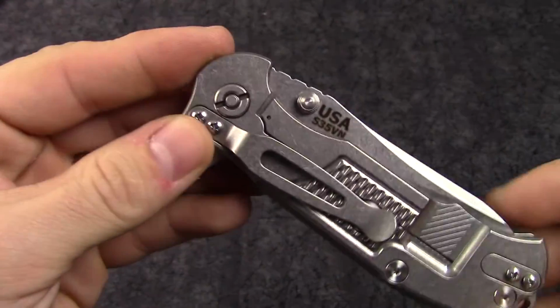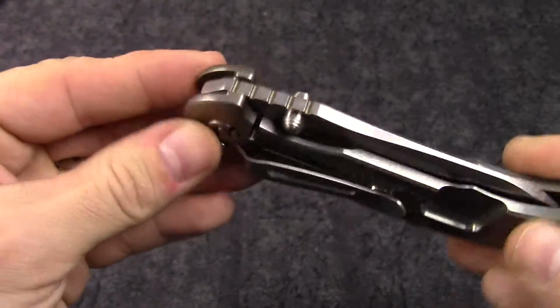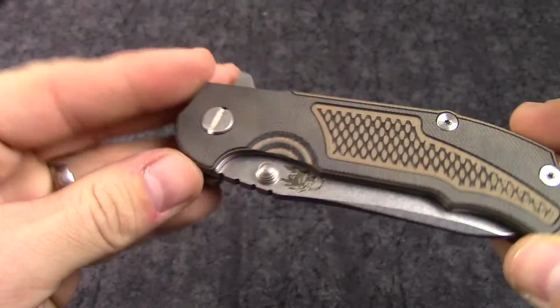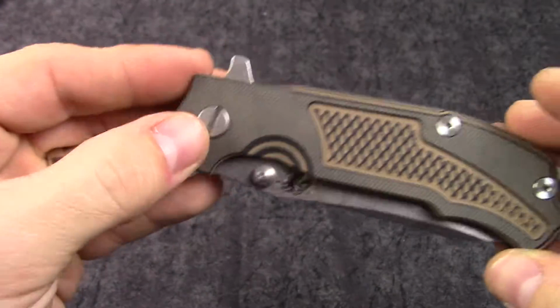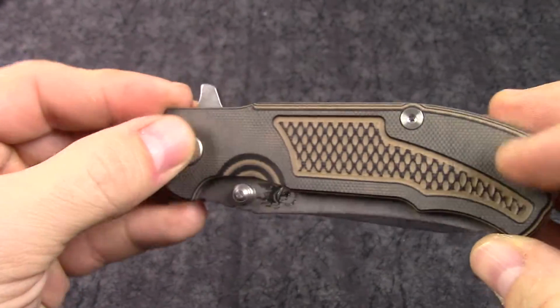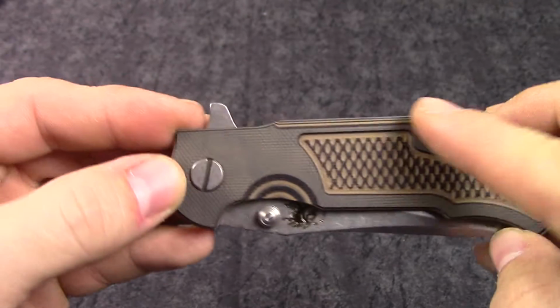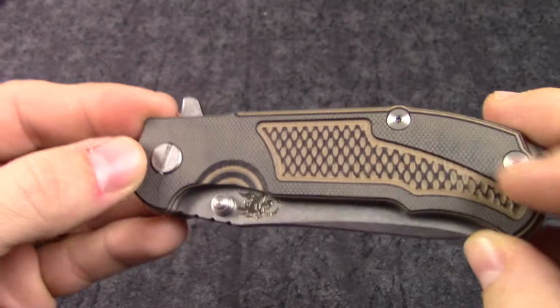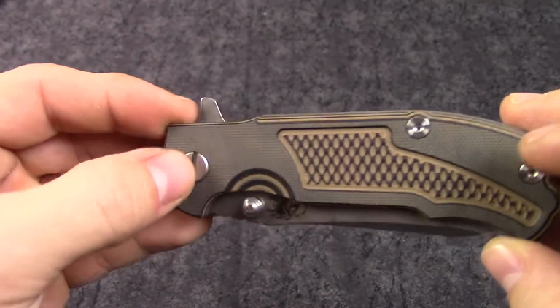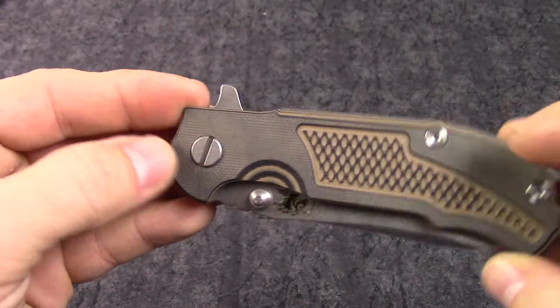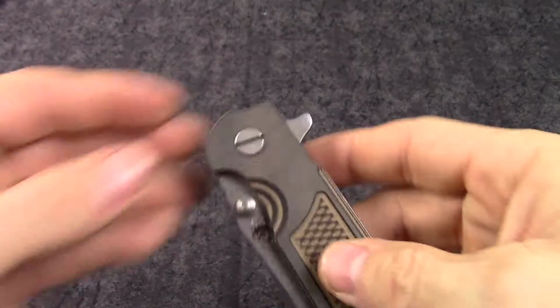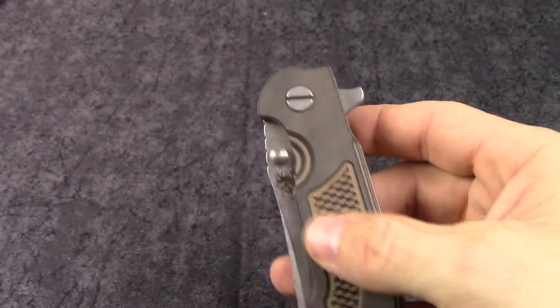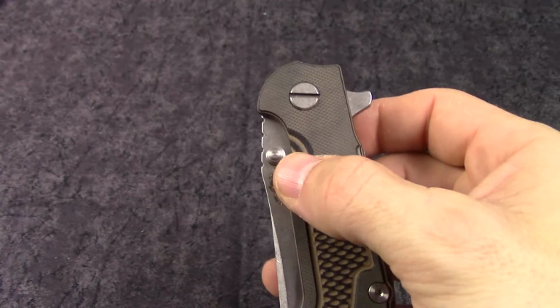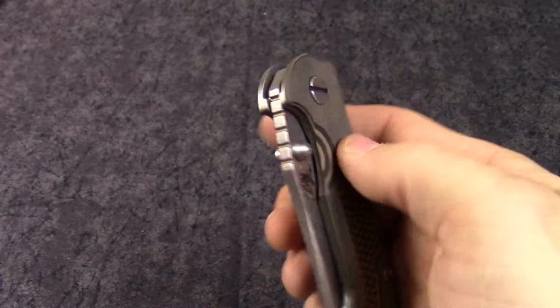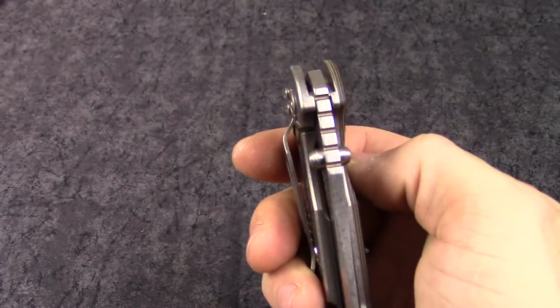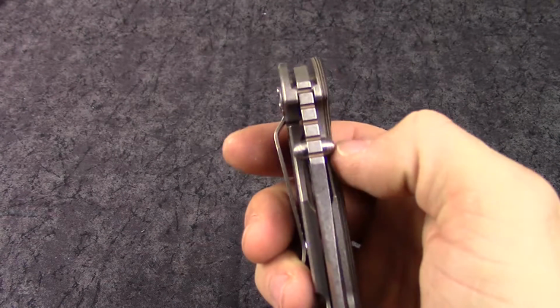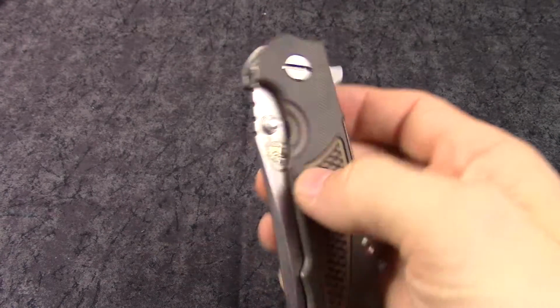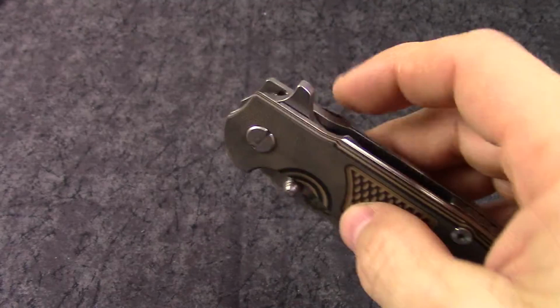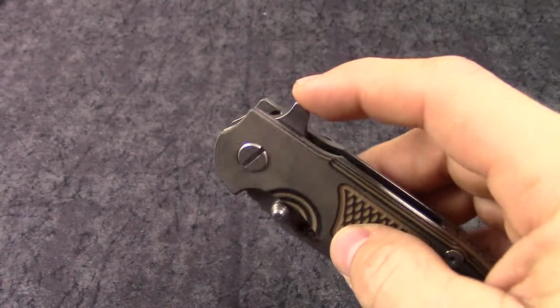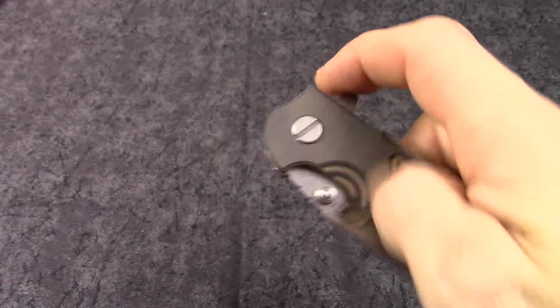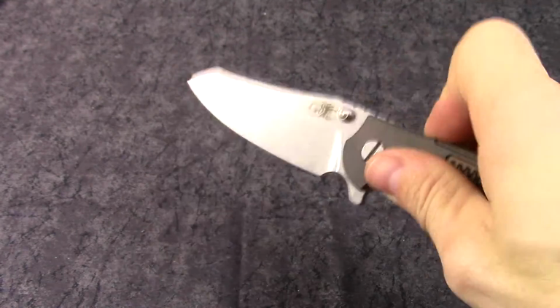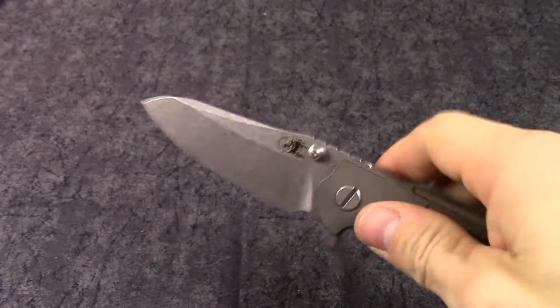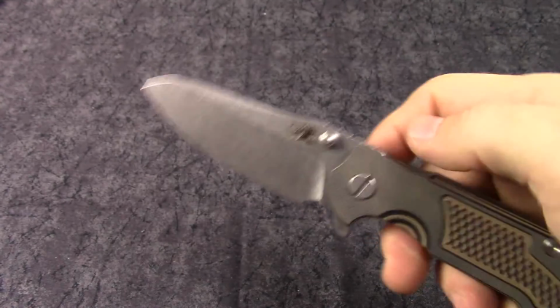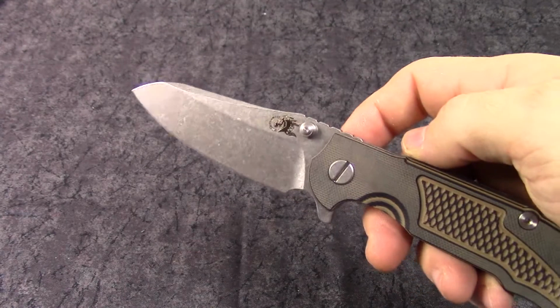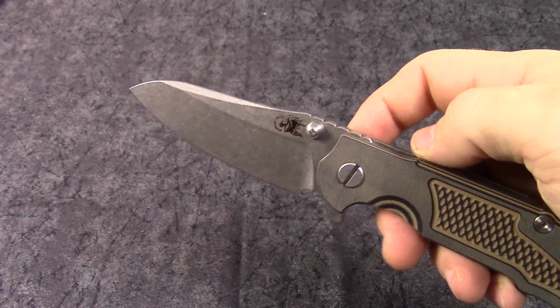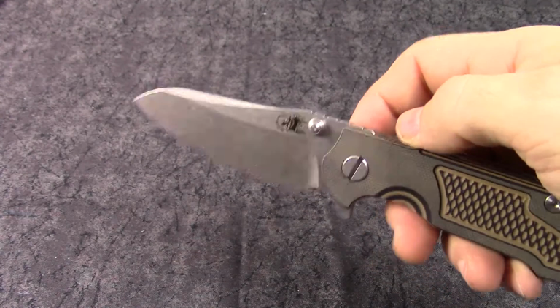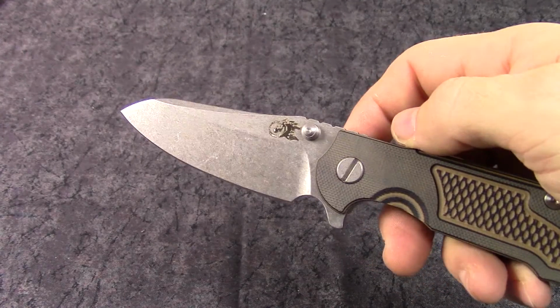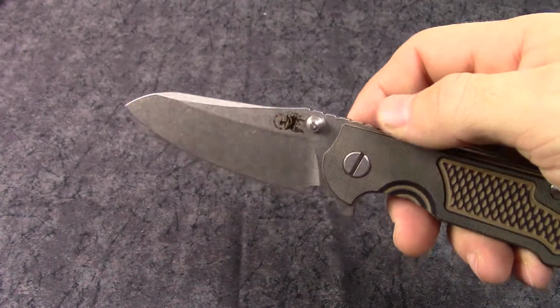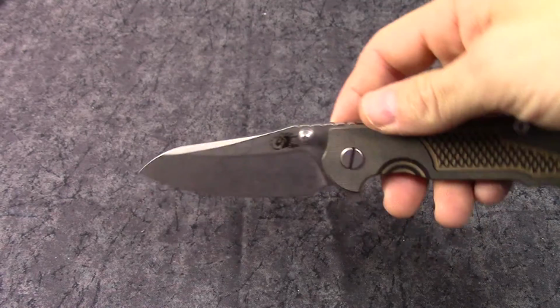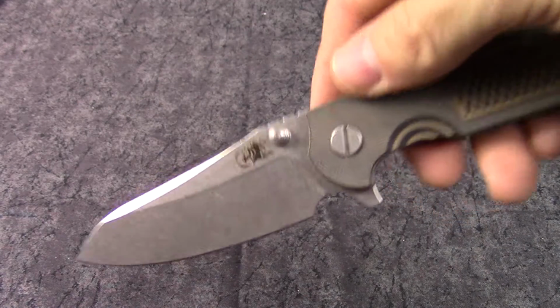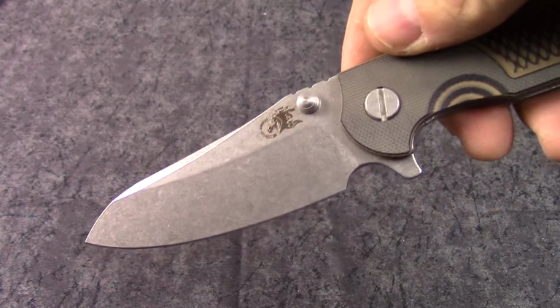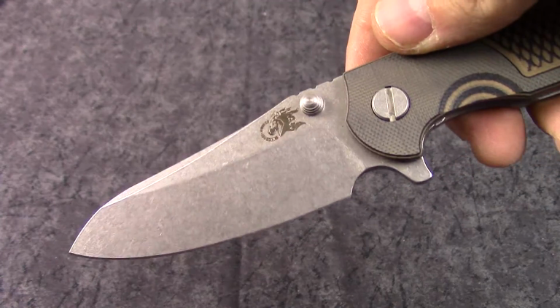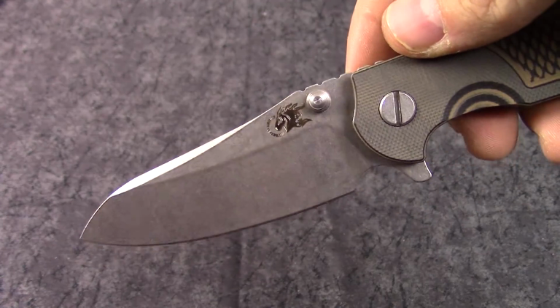Nice oversized screws and pivot. It does offer a thumb stud which is ambidextrous, and the flipper here opens up really nicely. This is a stonewashed finish — kind of a sheep's foot type blade.